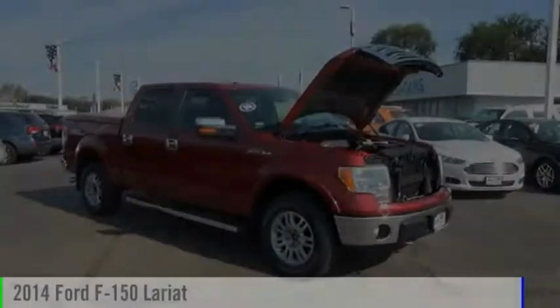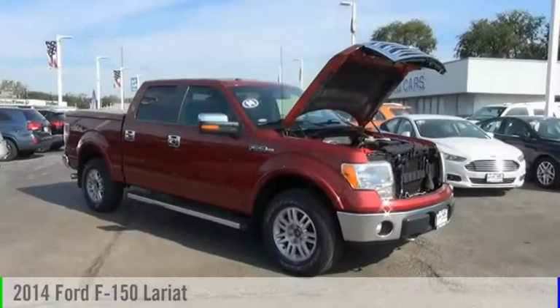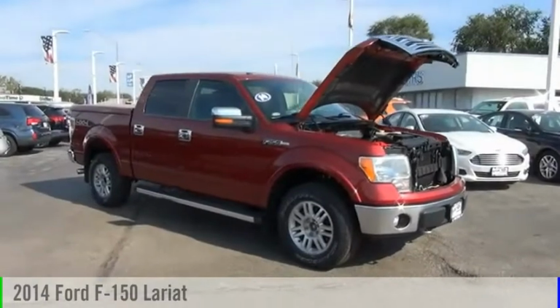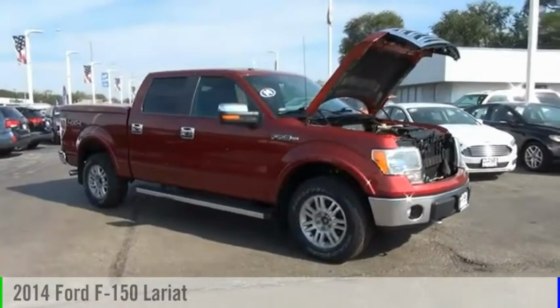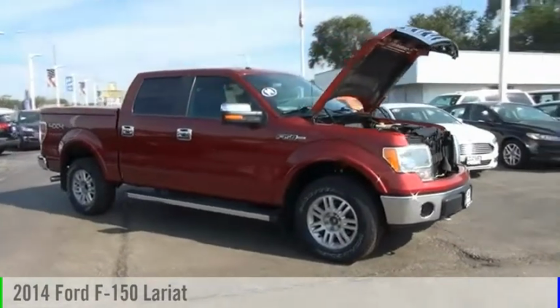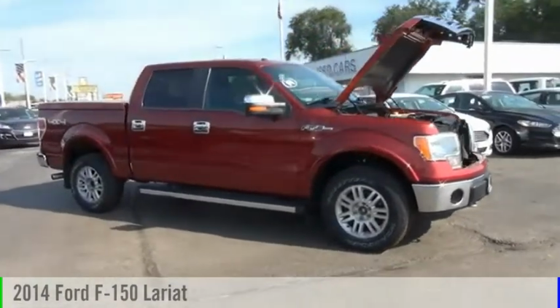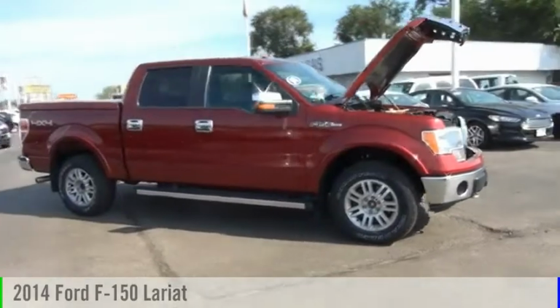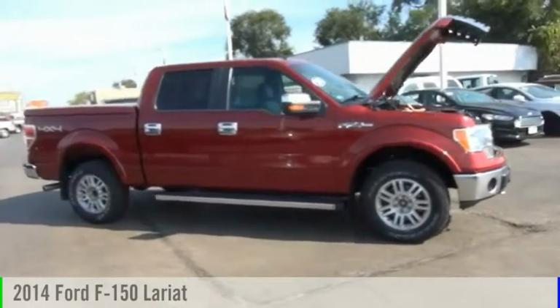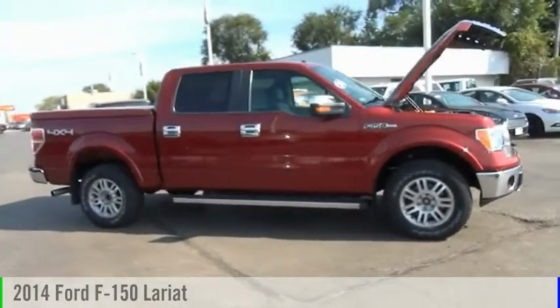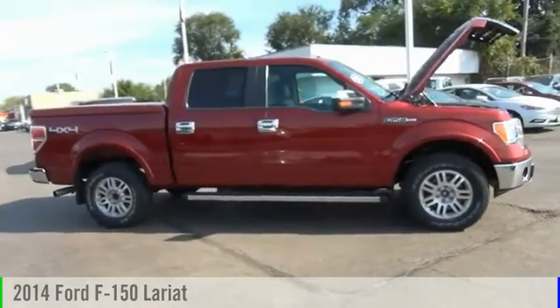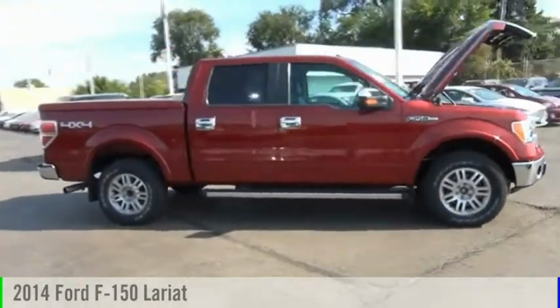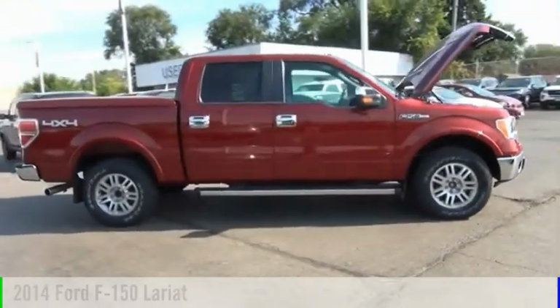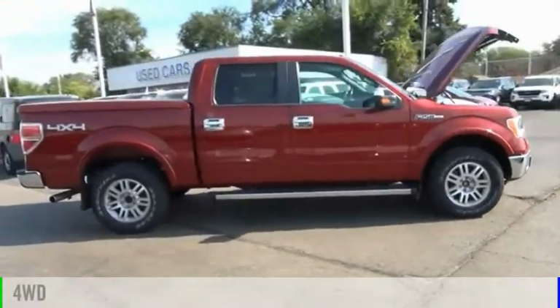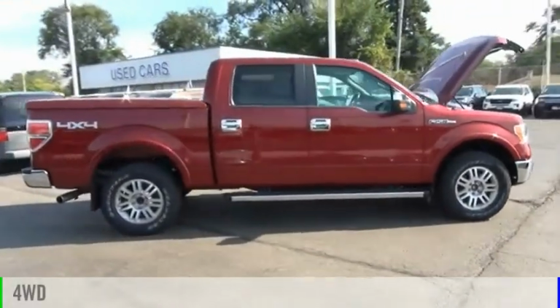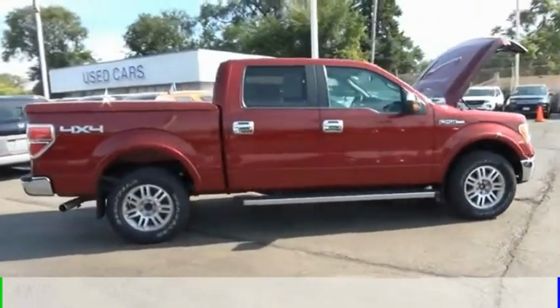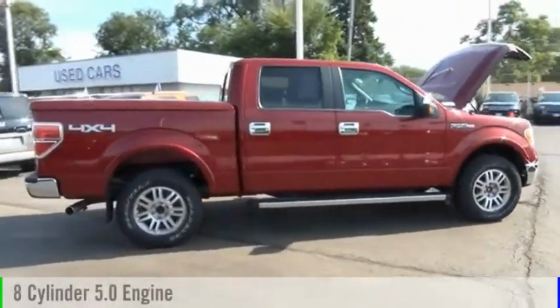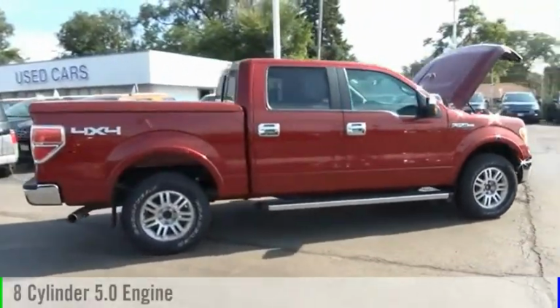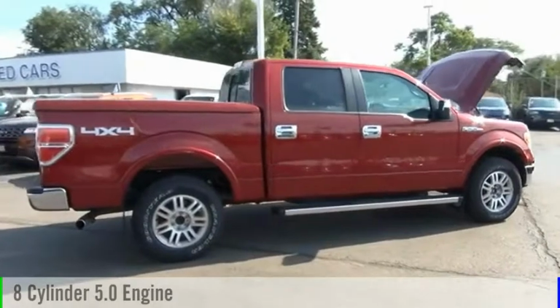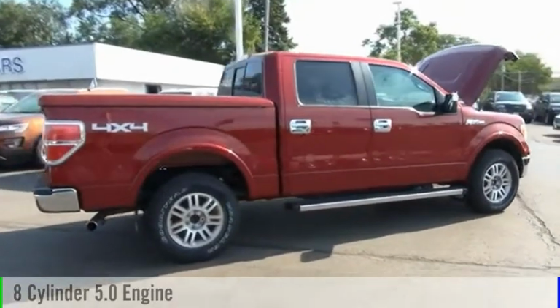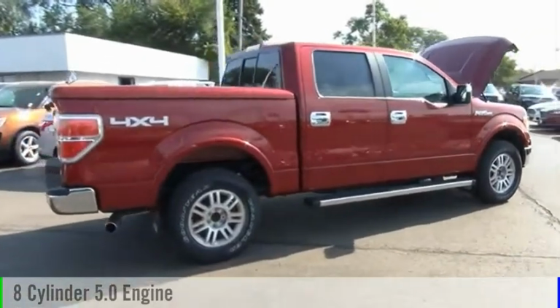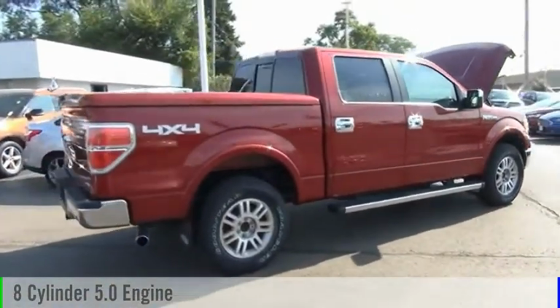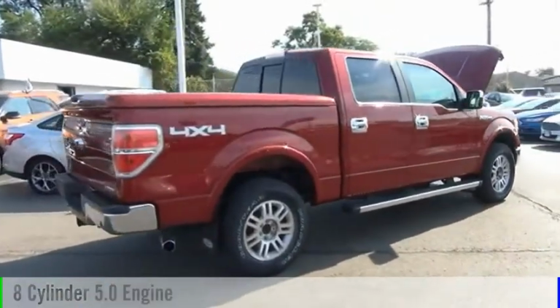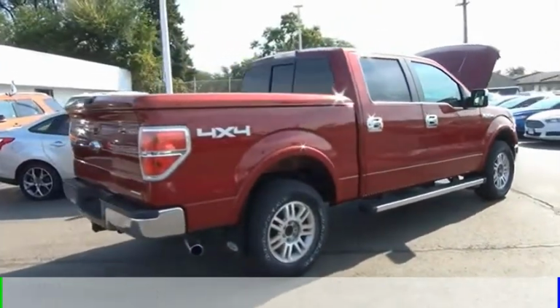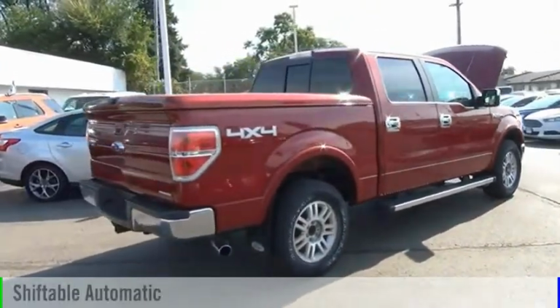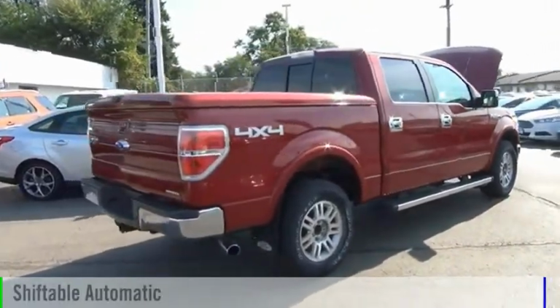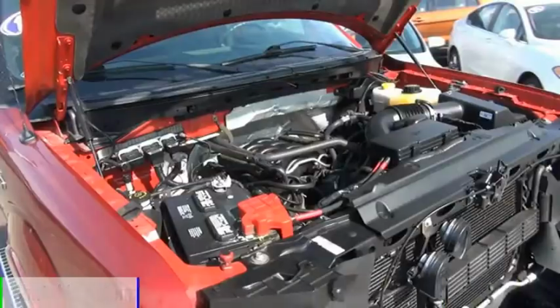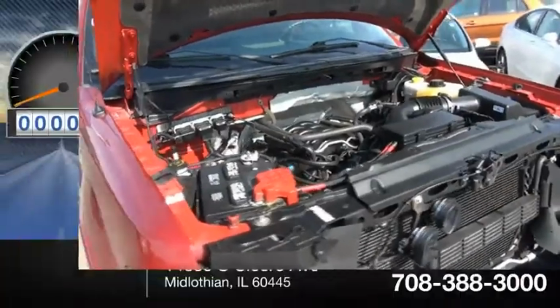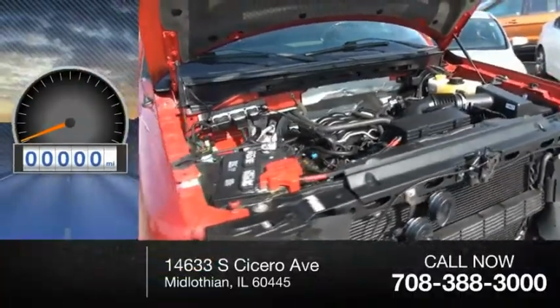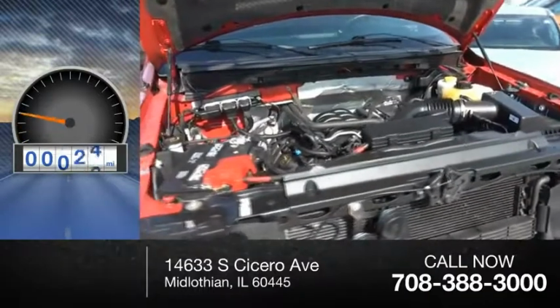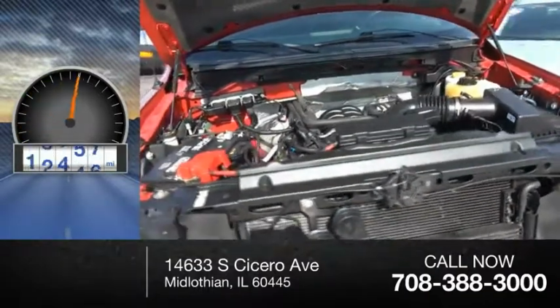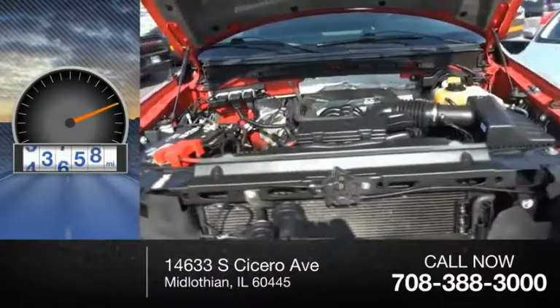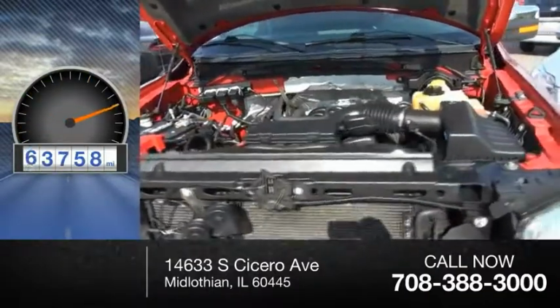We are pleased to show you the 2014 F-150. This vehicle is powered by a four-wheel drive, eight-cylinder, 5.0-liter engine and comes with an automatic transmission. This vehicle has less than 65,000 miles.